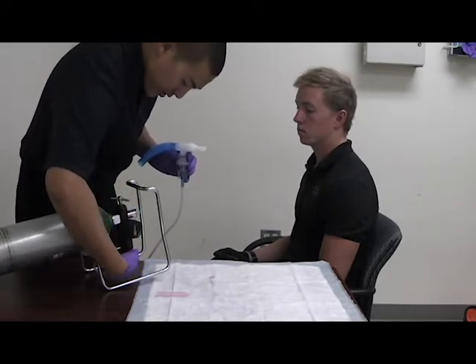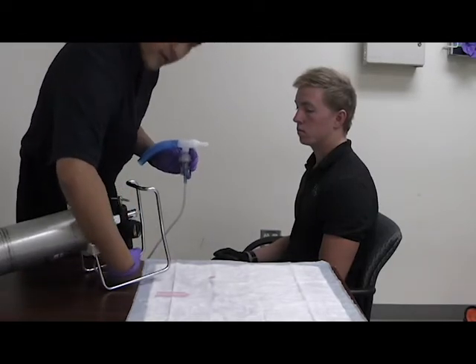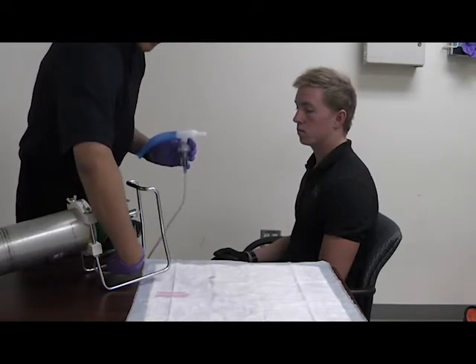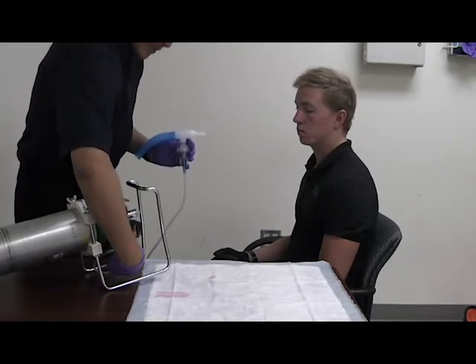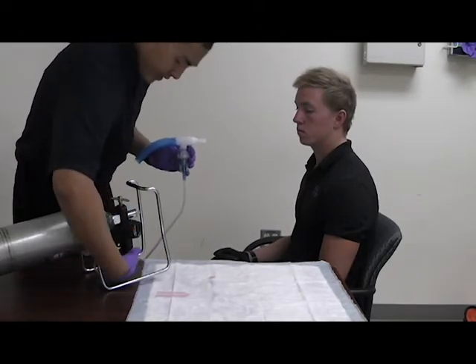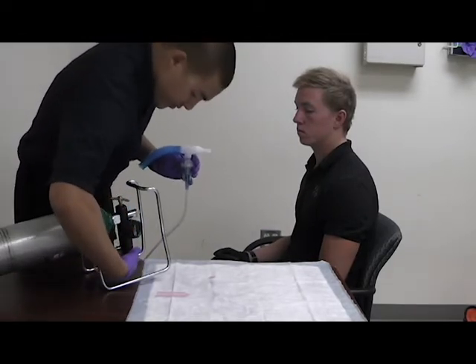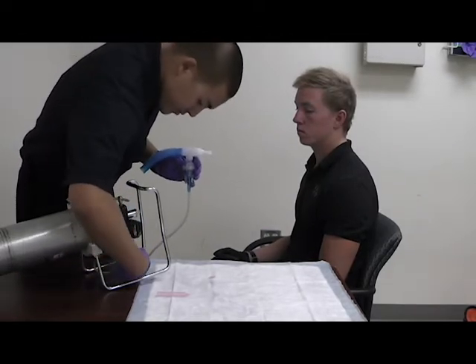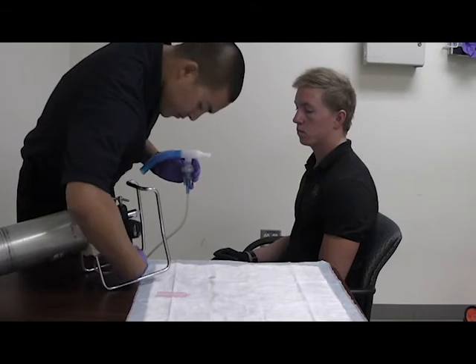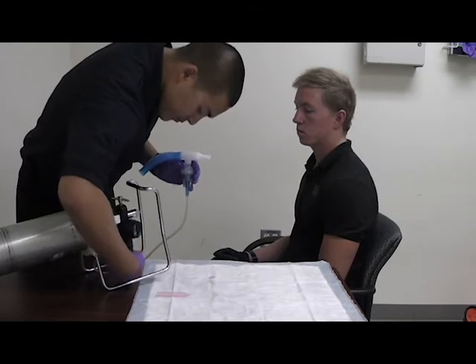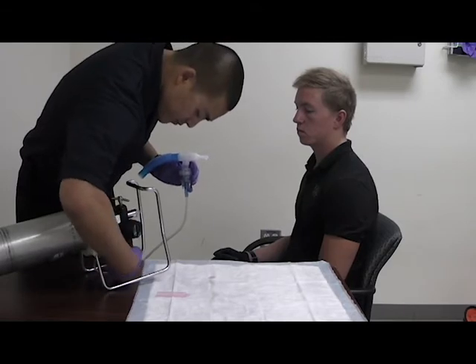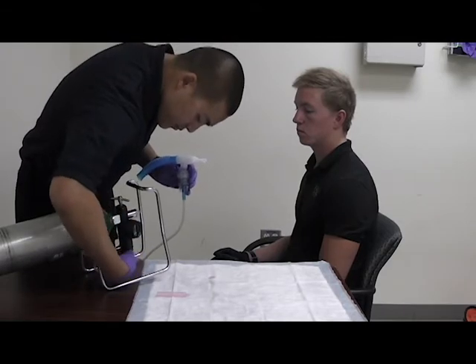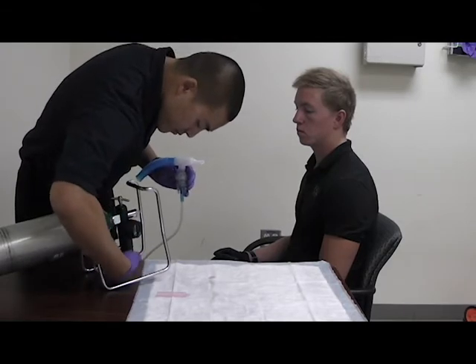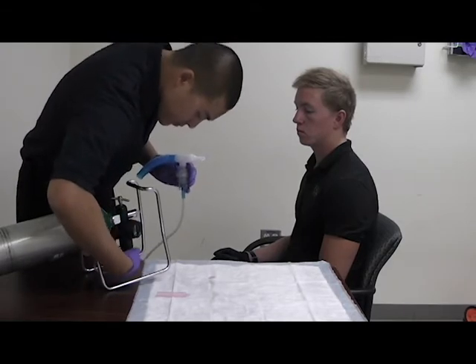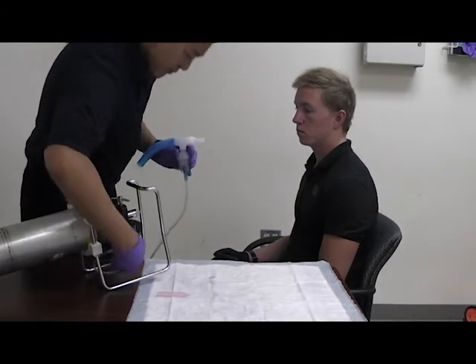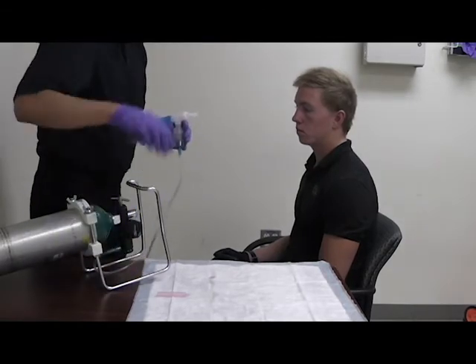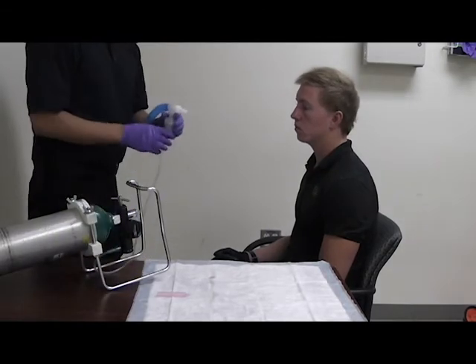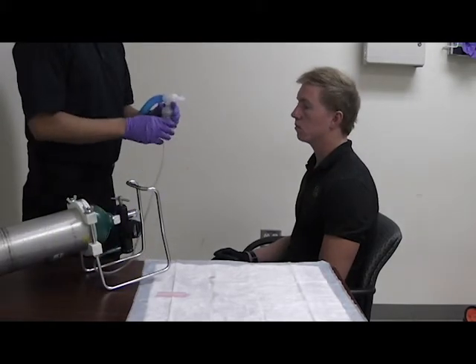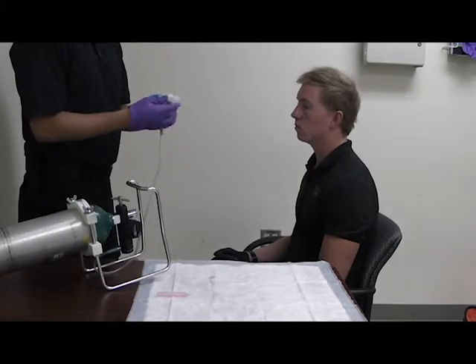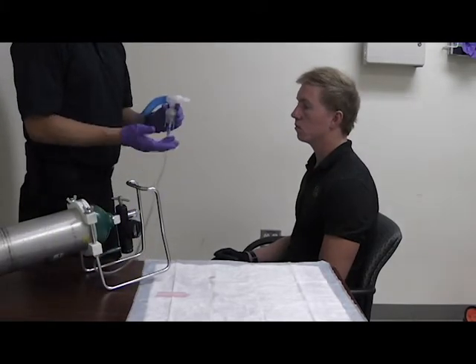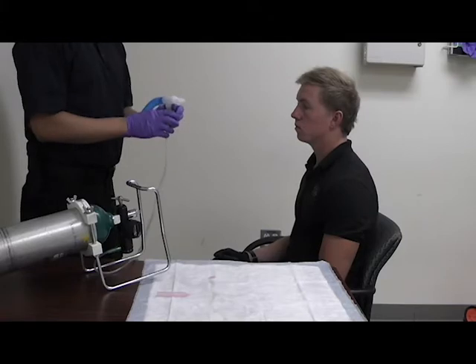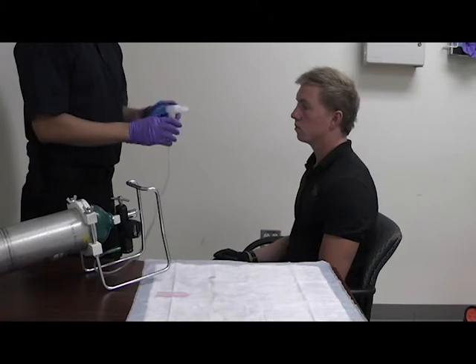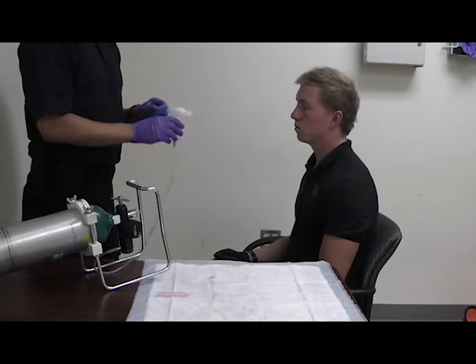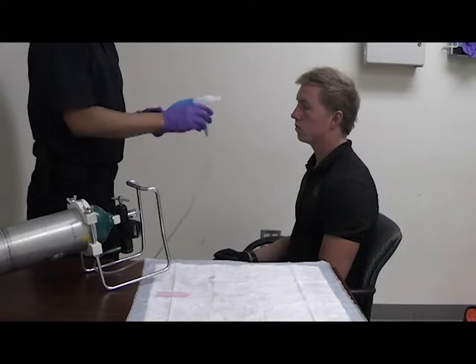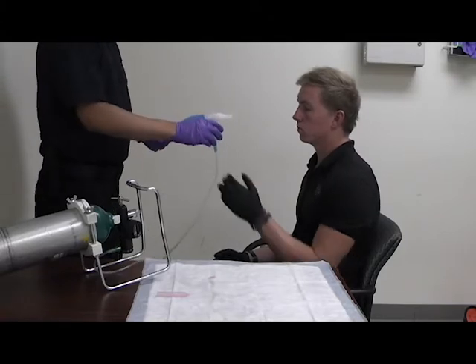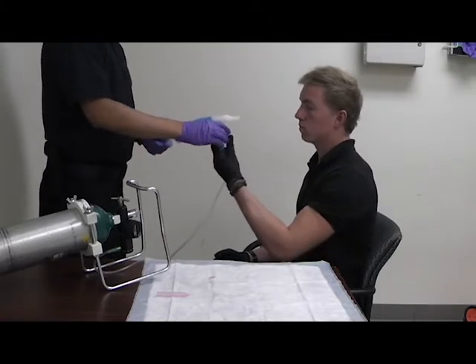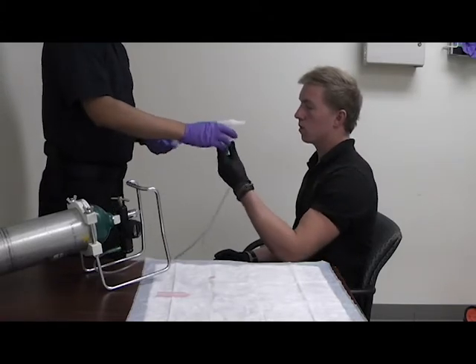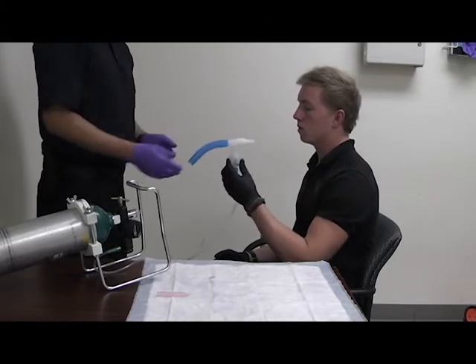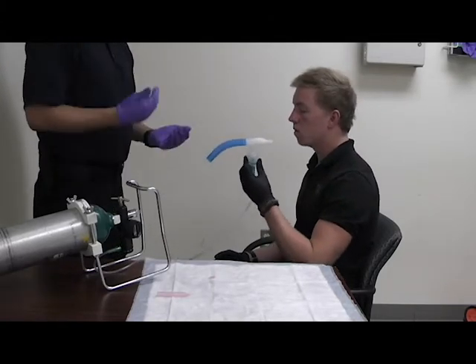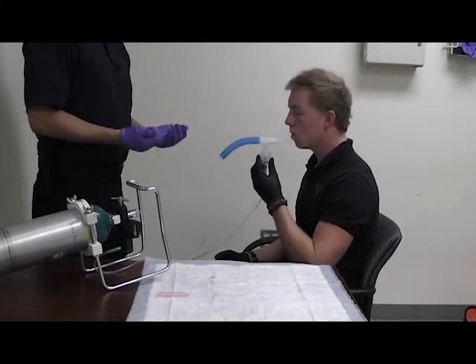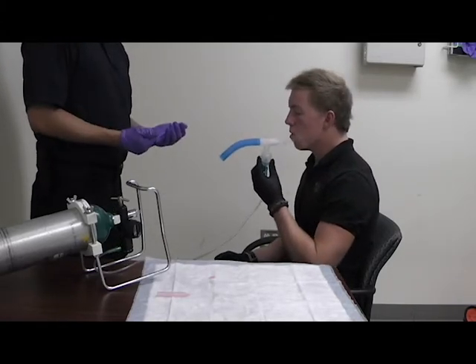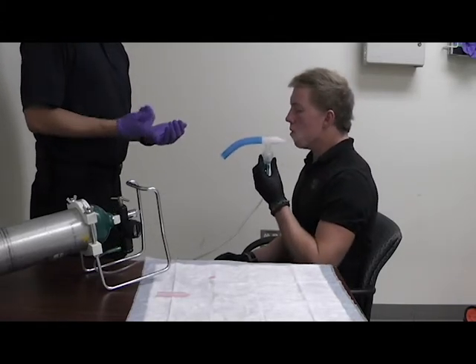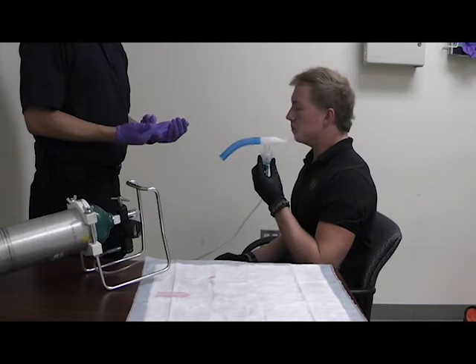The flow rate should be roughly about six to eight liters. Once I've determined the flow is good, I'm going to hand it to my patient, instruct them to inhale it, and hold the medication in as long as possible.